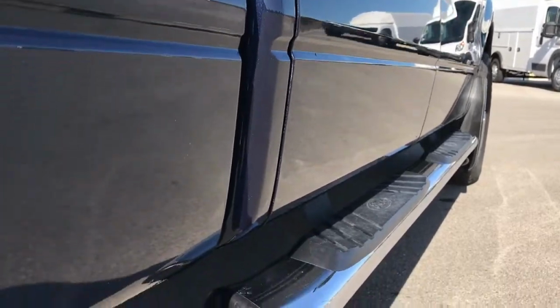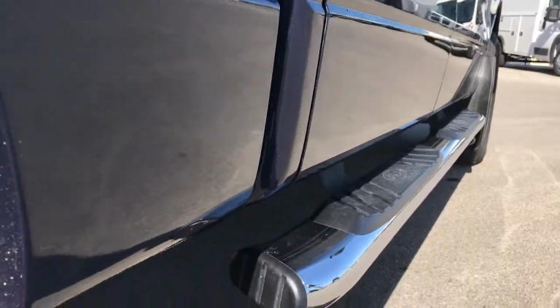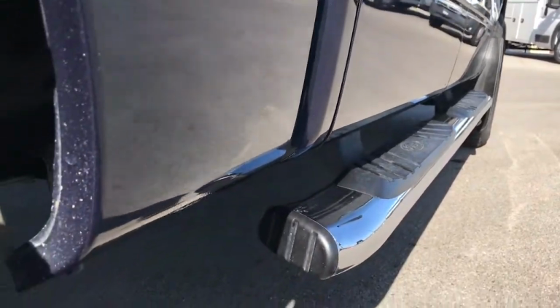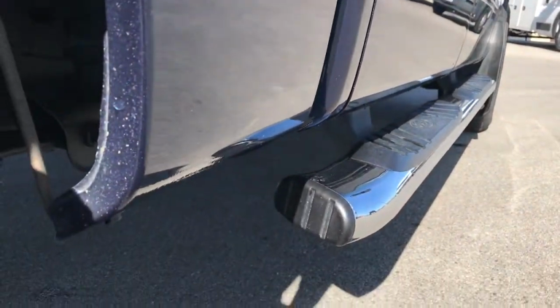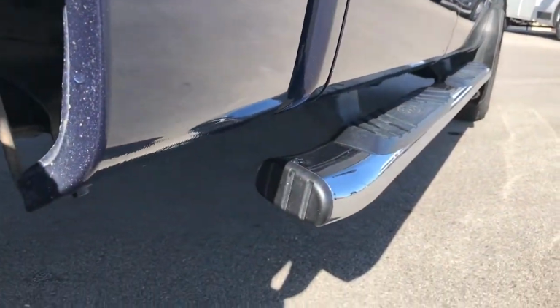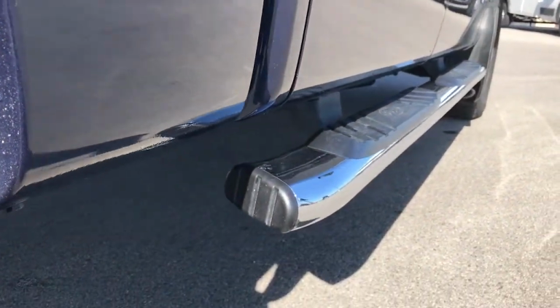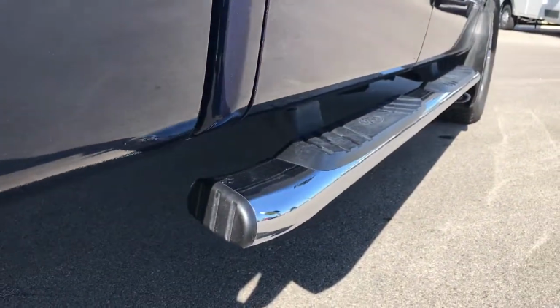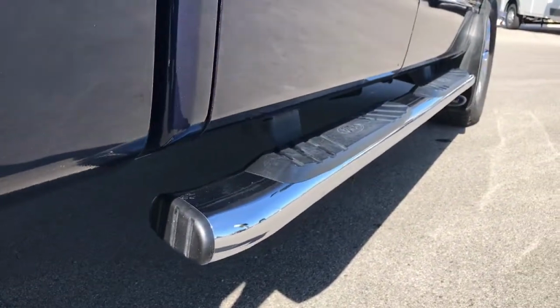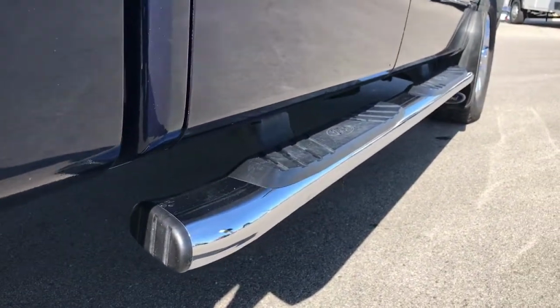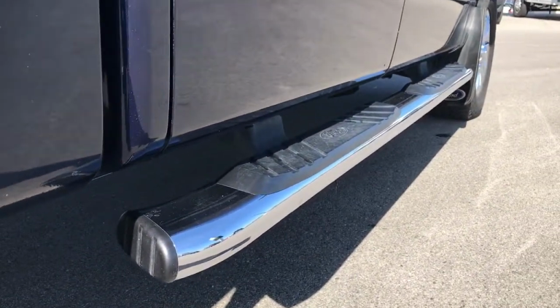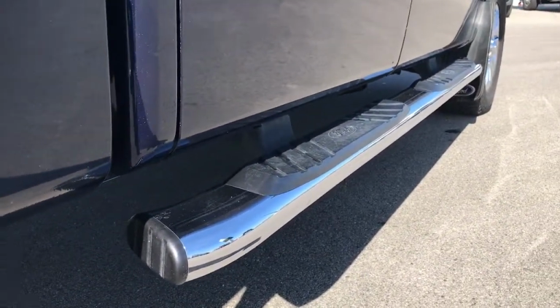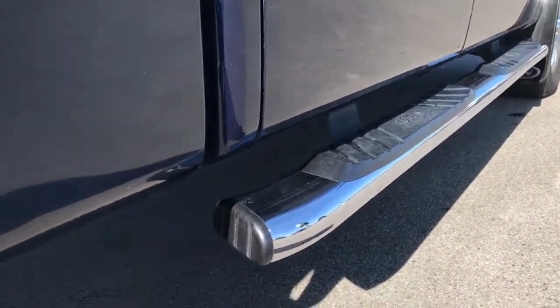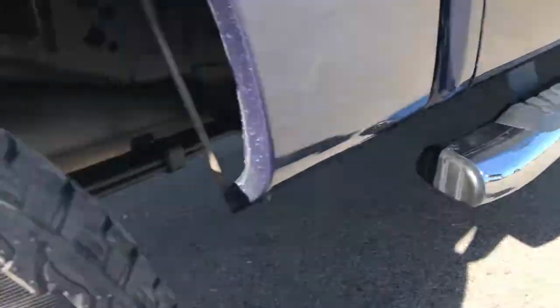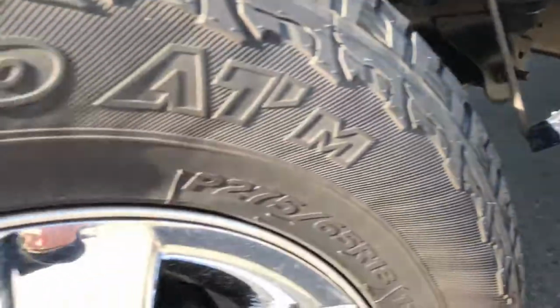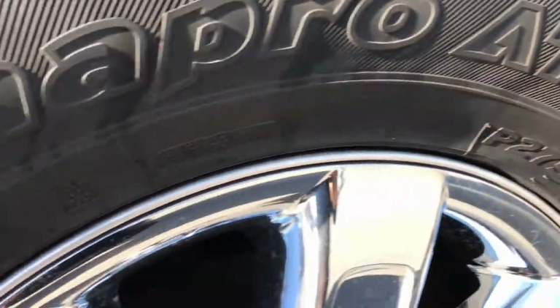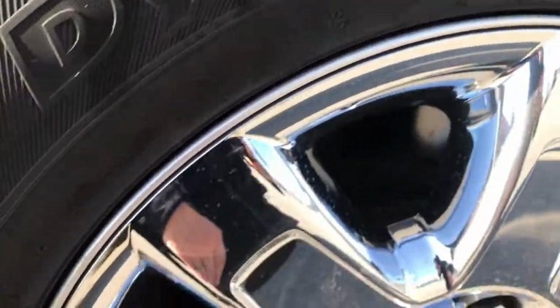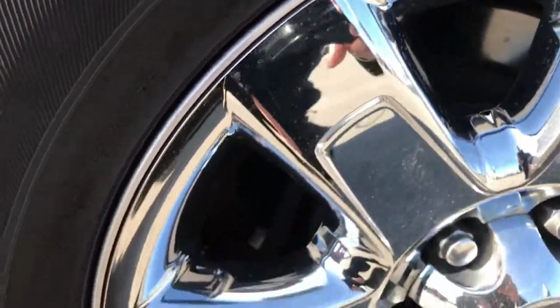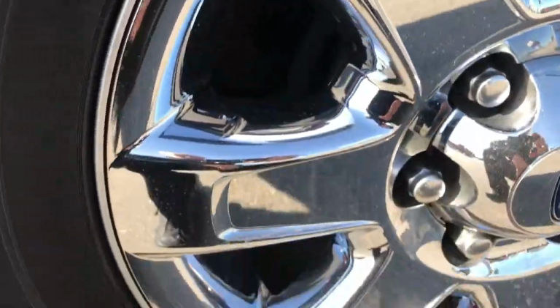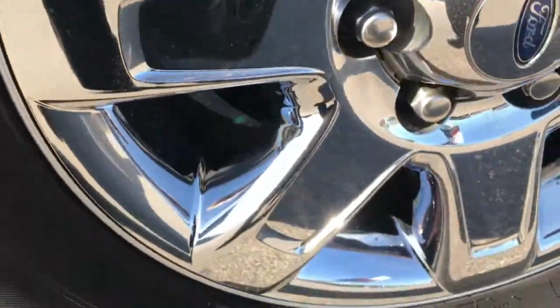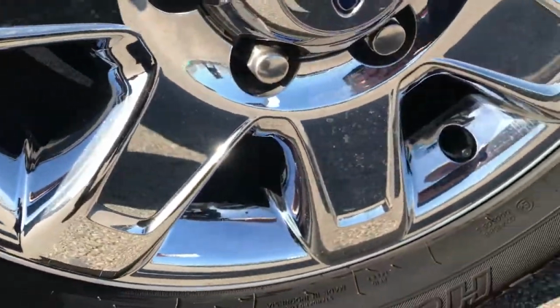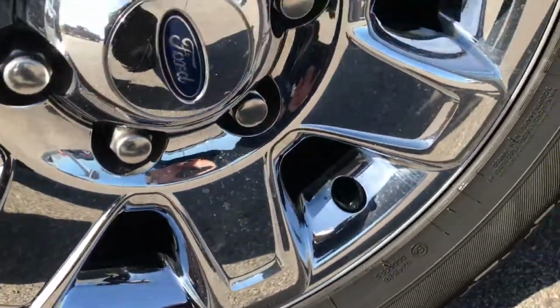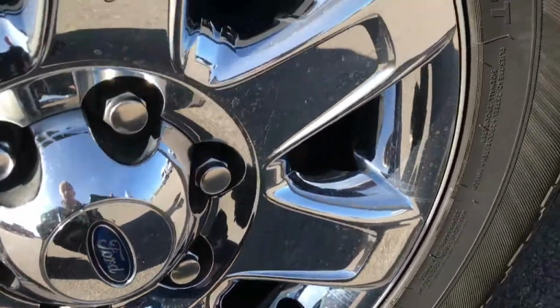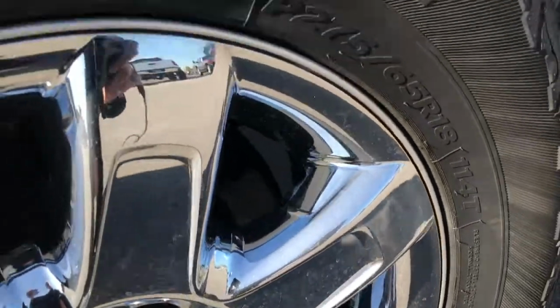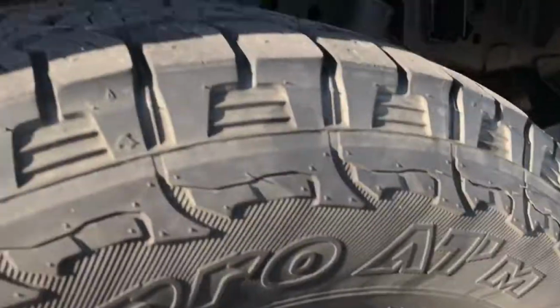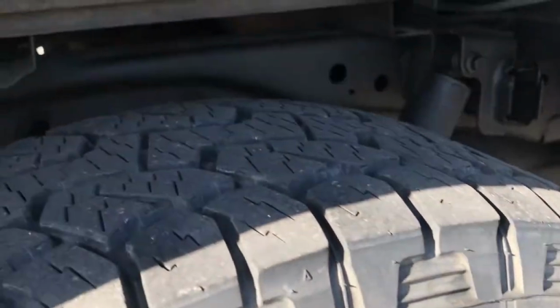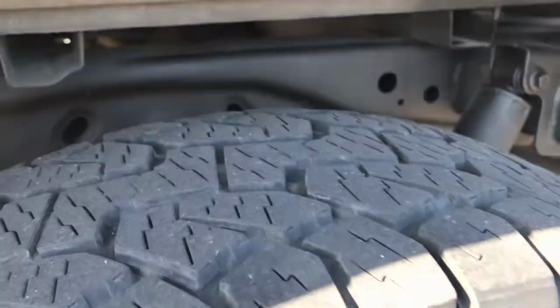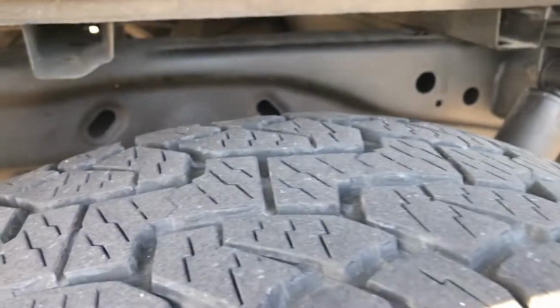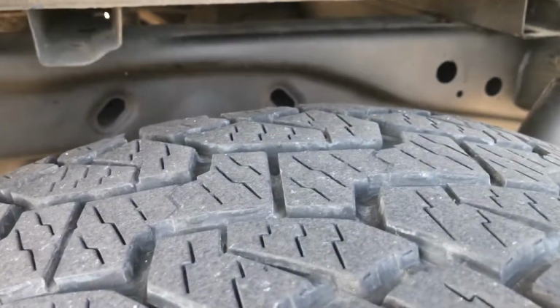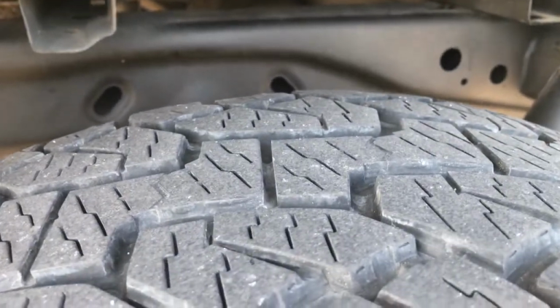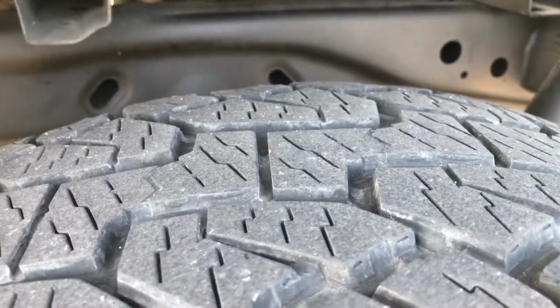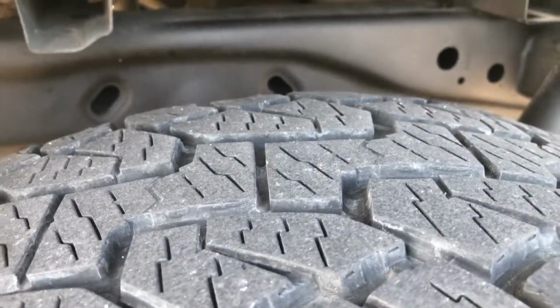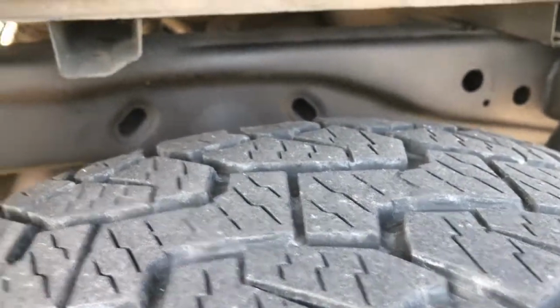One tiny little ding on the door there, nothing major. Factory chrome step bars. The back rim is in excellent condition as well — no scuffs or scrapes — and the back tires have just as much tread as the front tires.